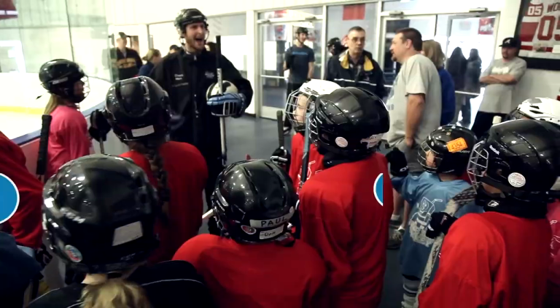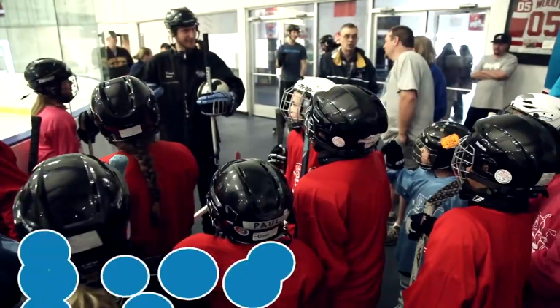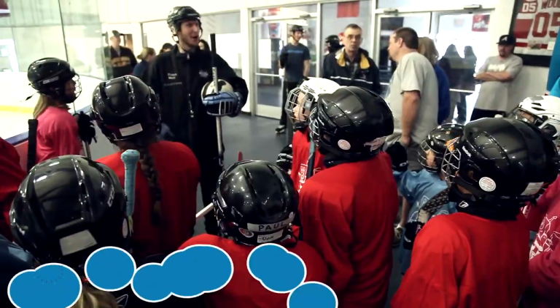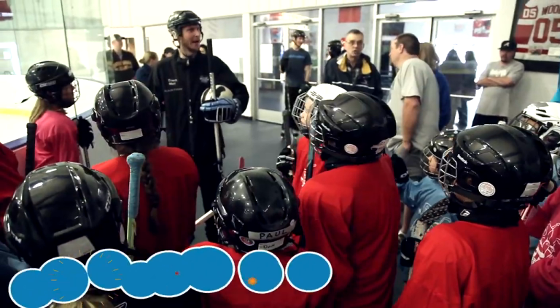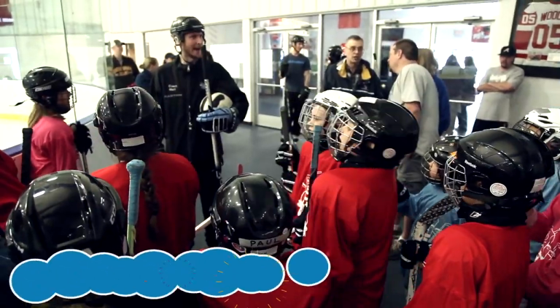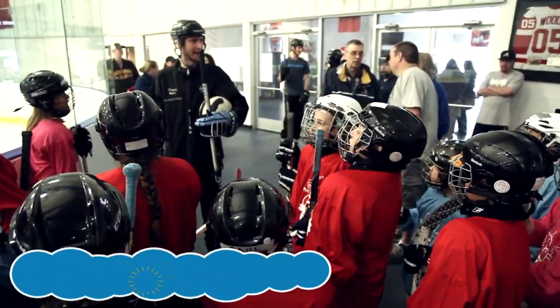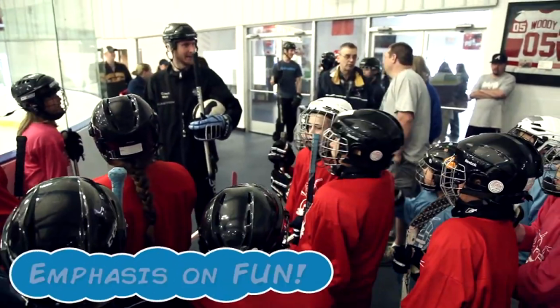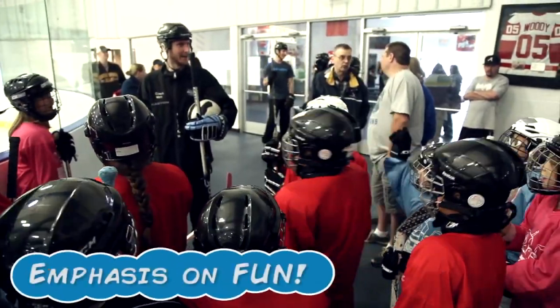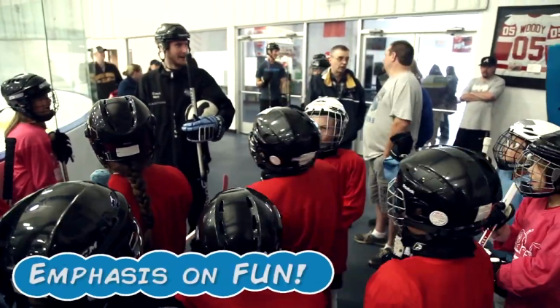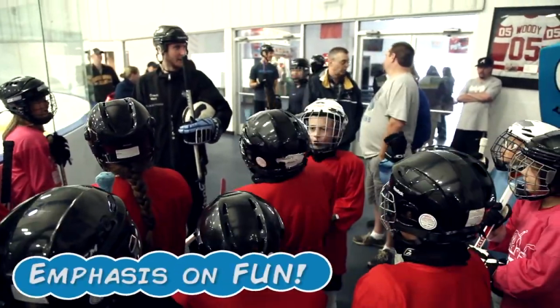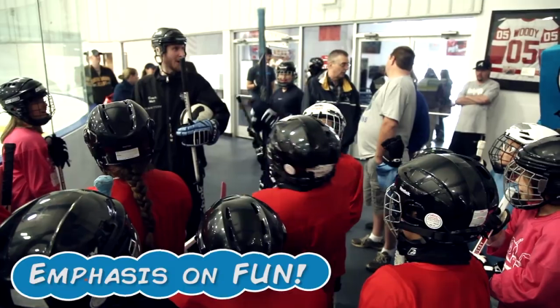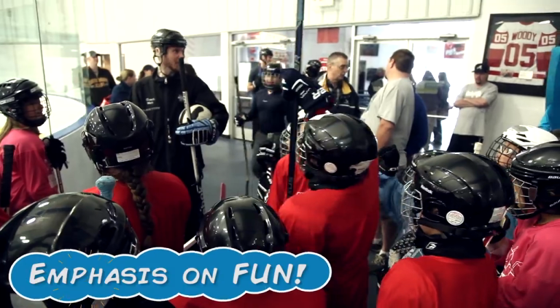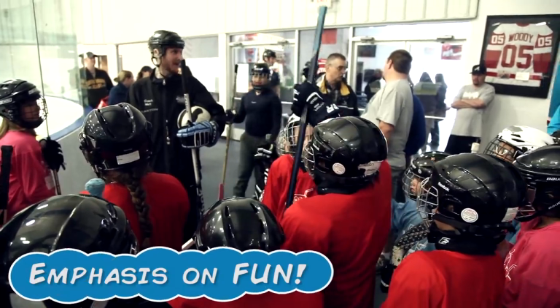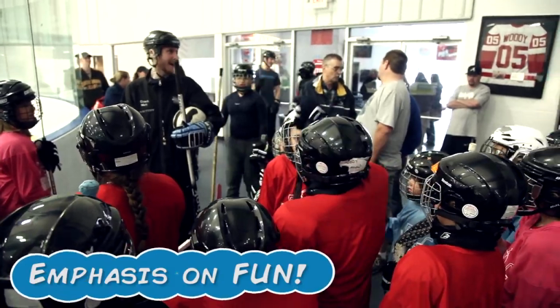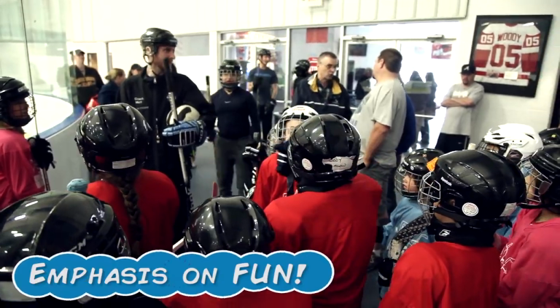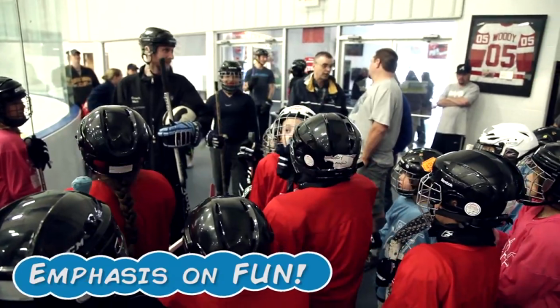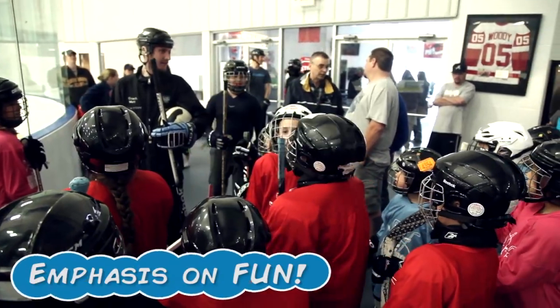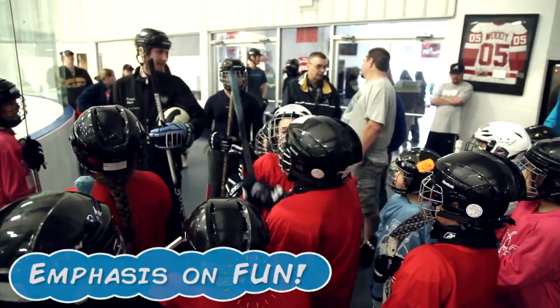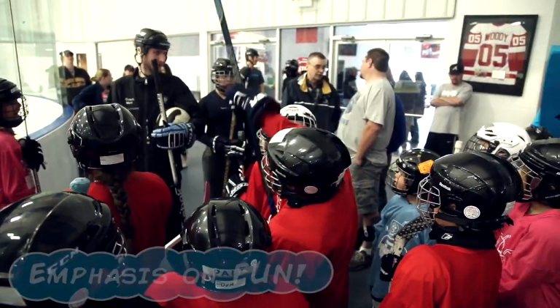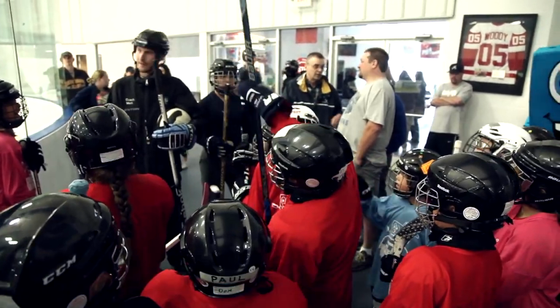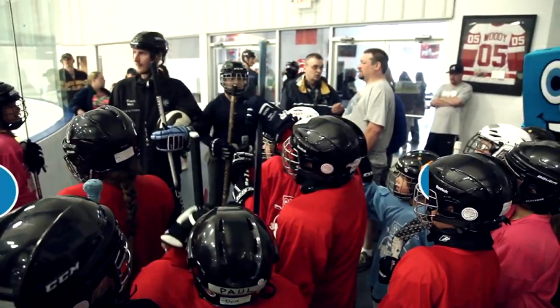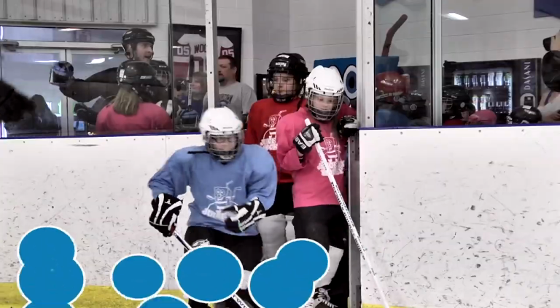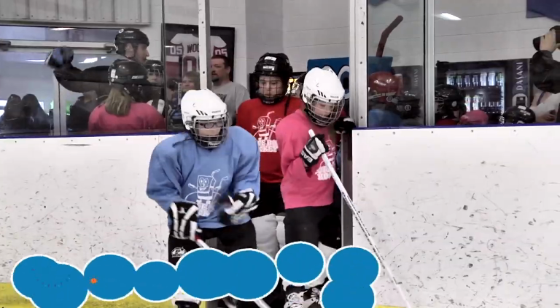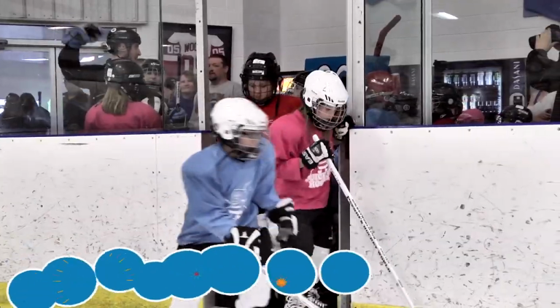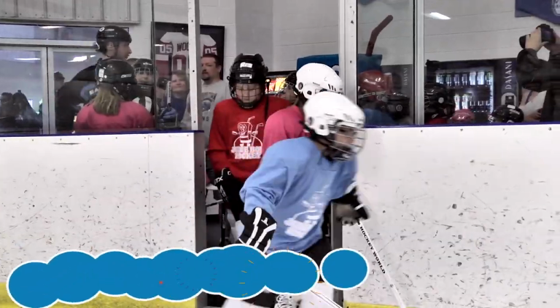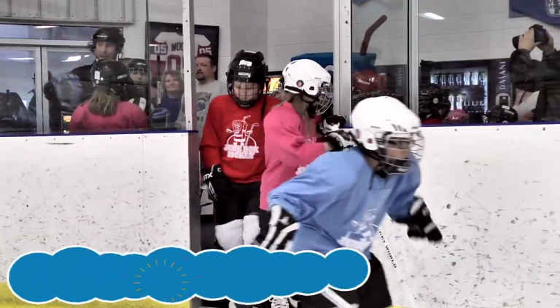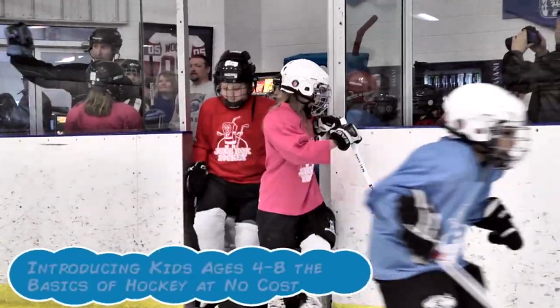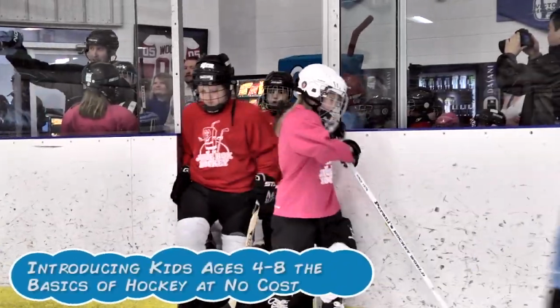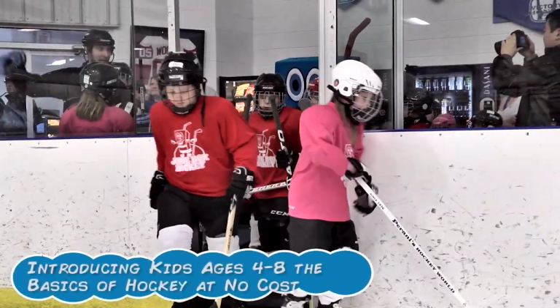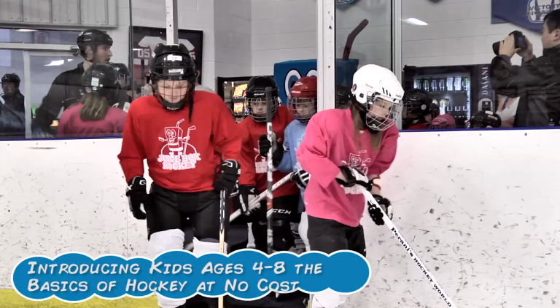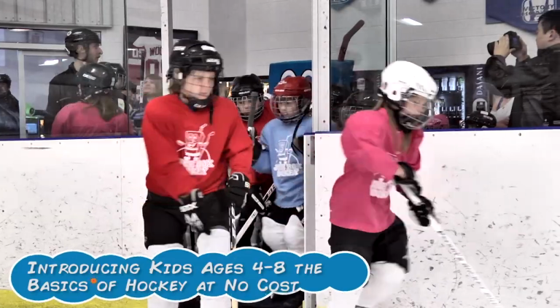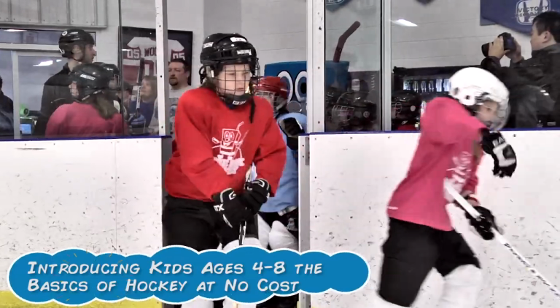How's everyone doing today? Good! Do you want to play some hockey? Yes! Alright, here we have a fun field day for you boys and girls.